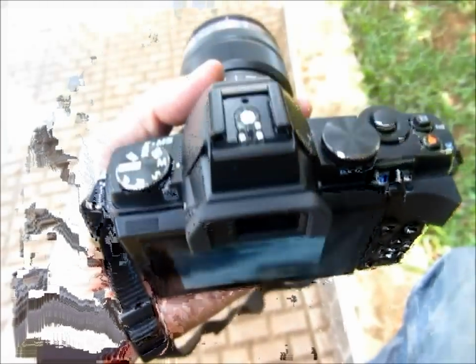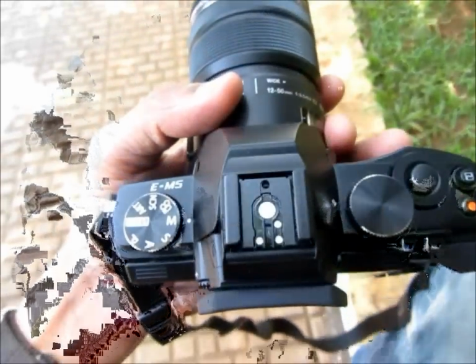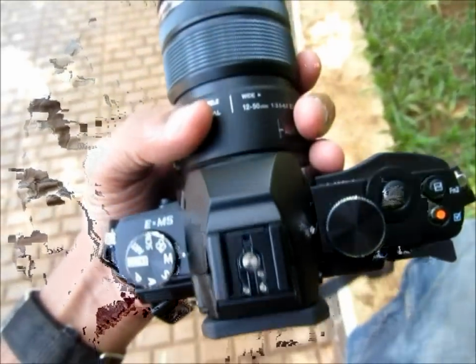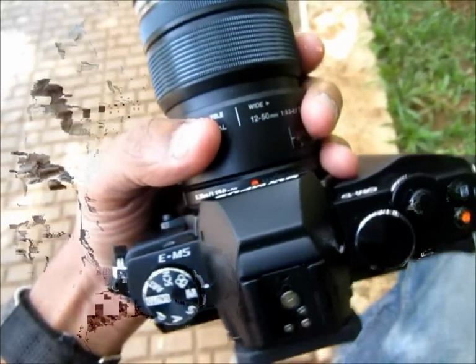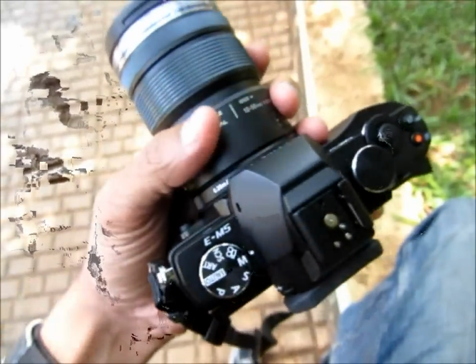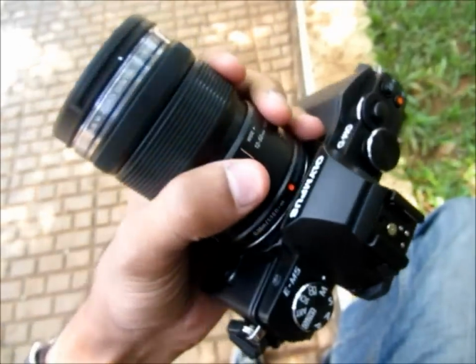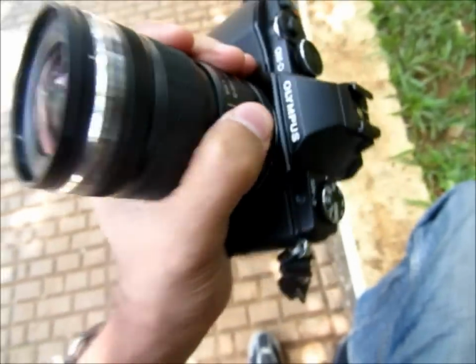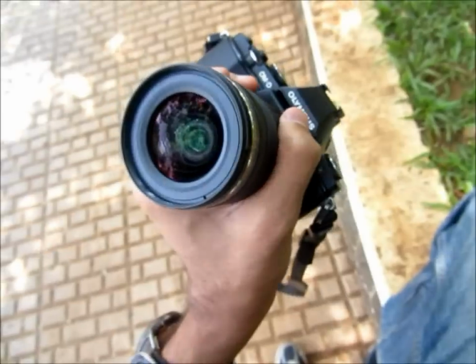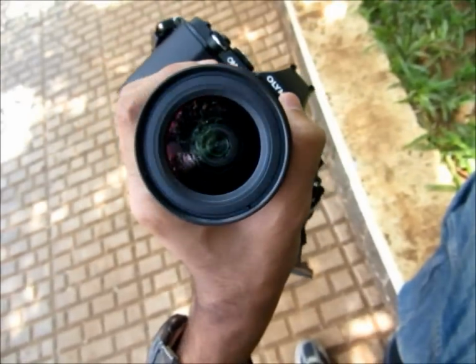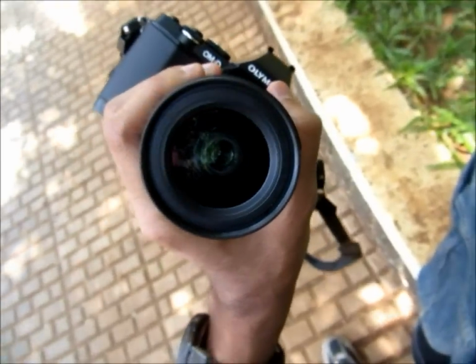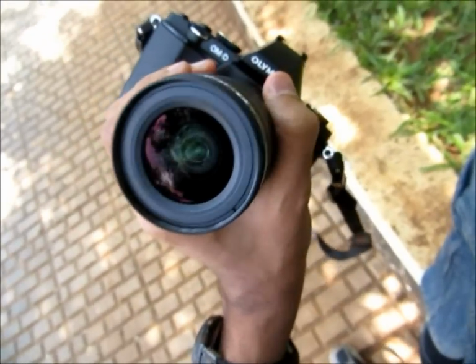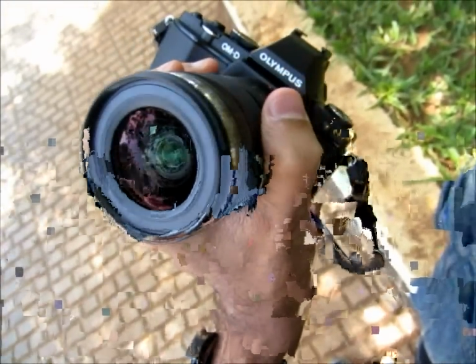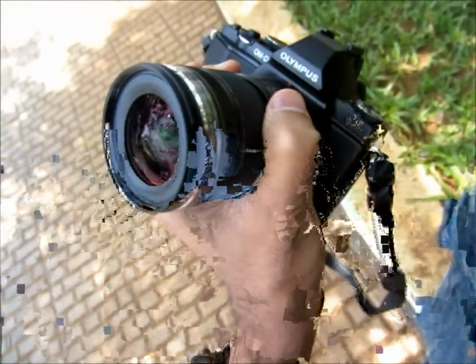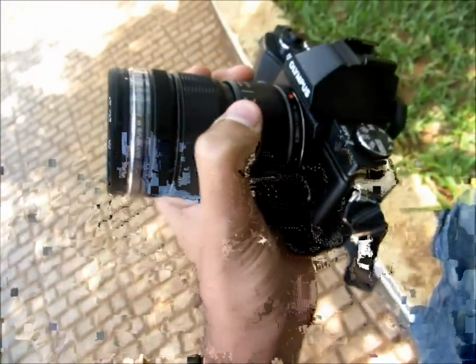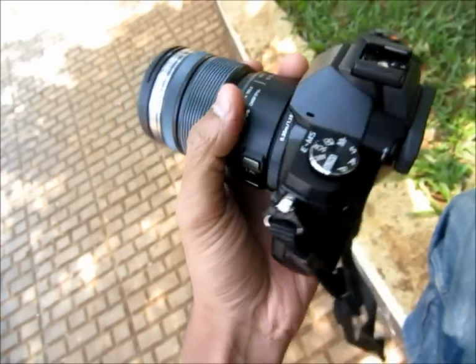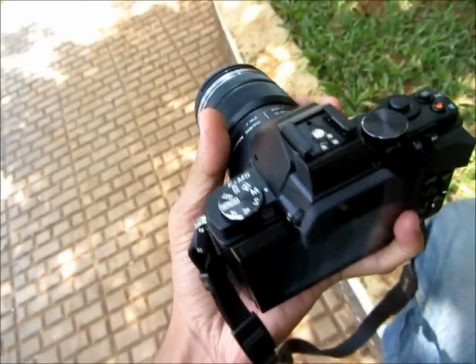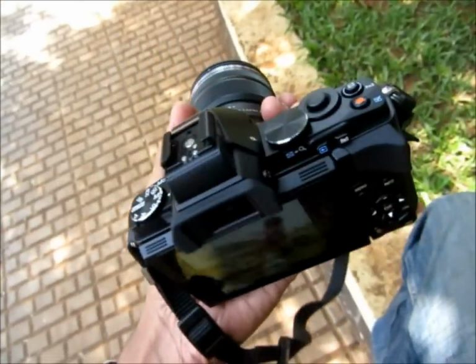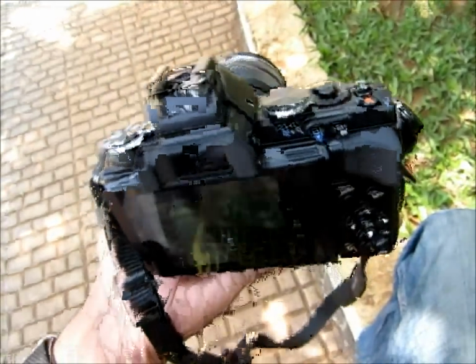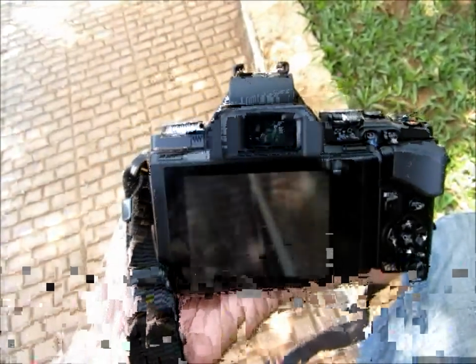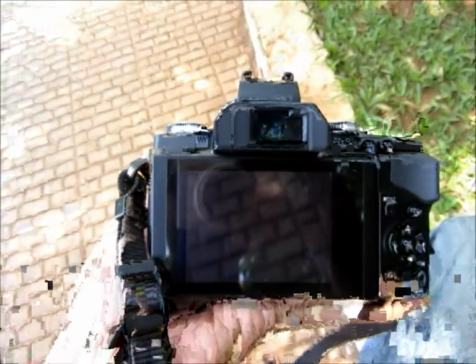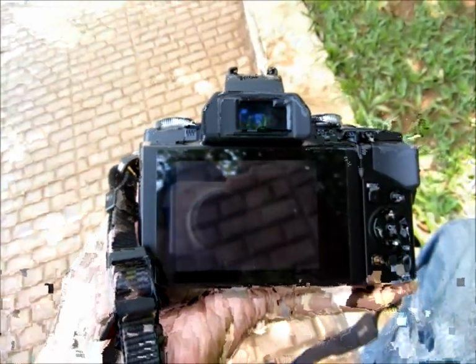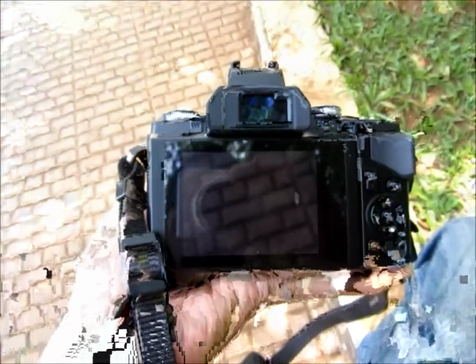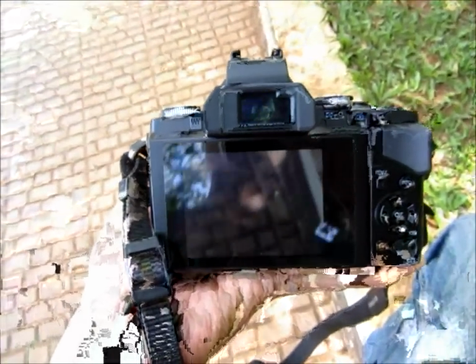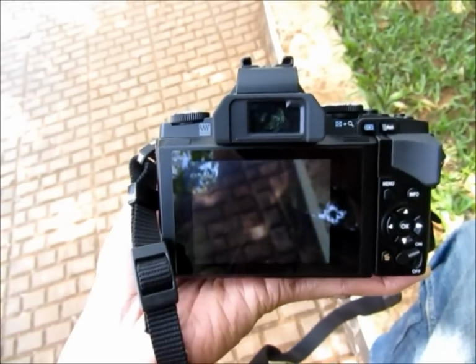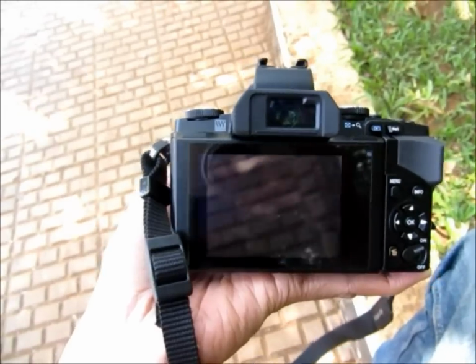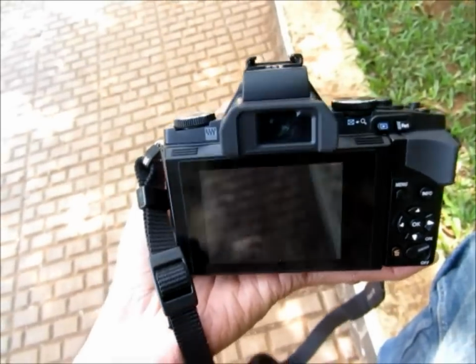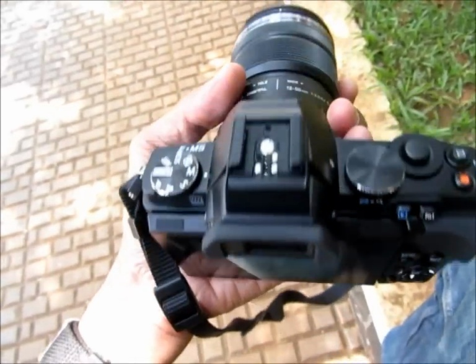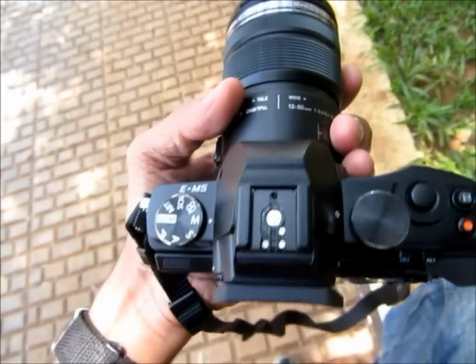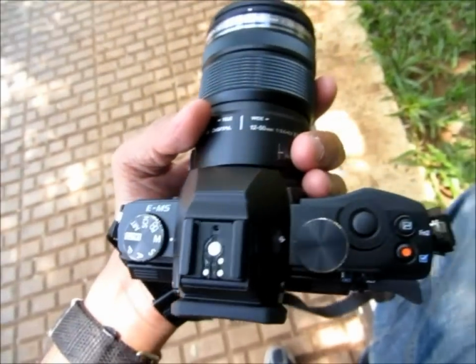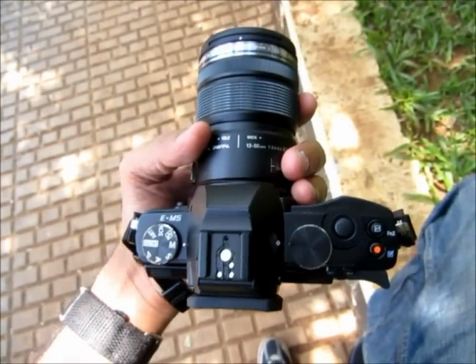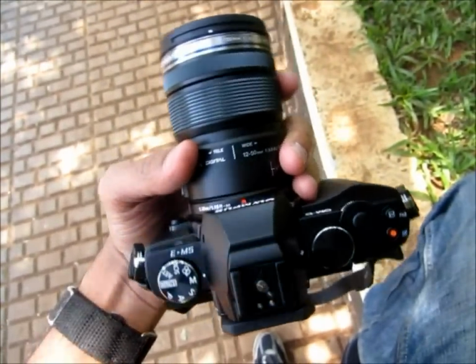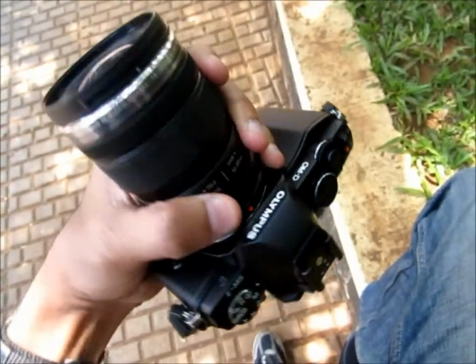It is priced at around $75,000 with the lens — quite a heavy price tag, but a beautiful camera nonetheless. We'll wait for the full review when the camera arrives at the test center. Thank you.